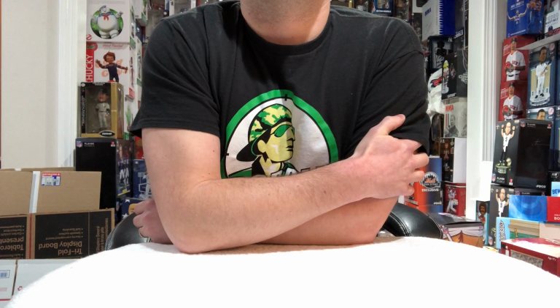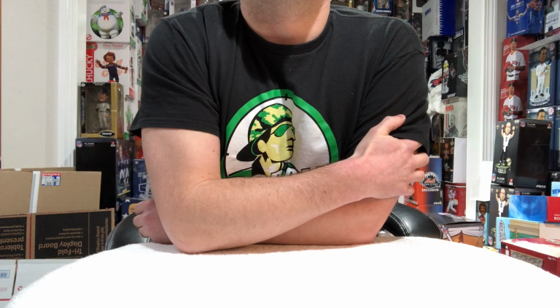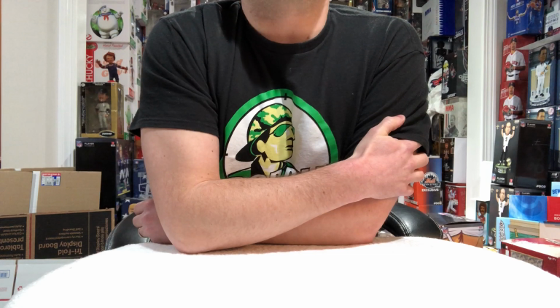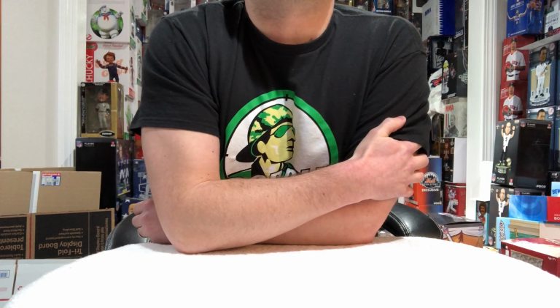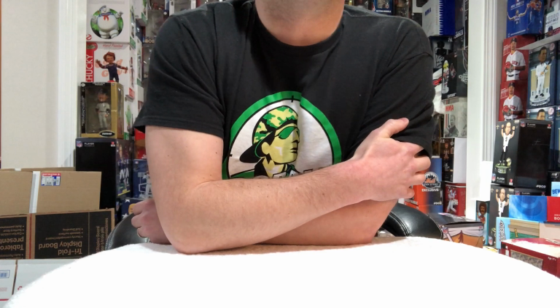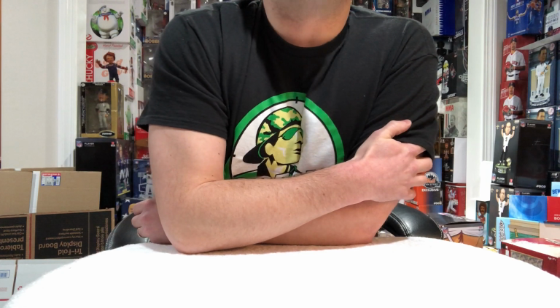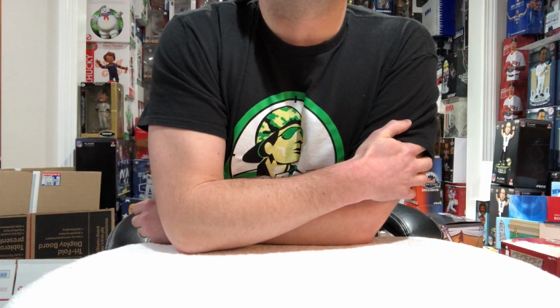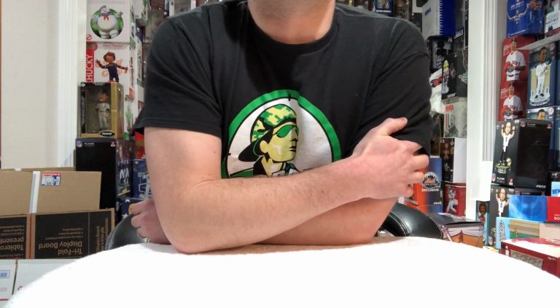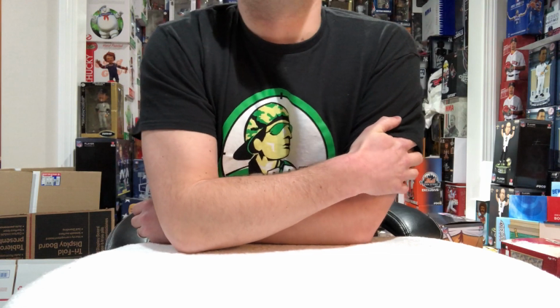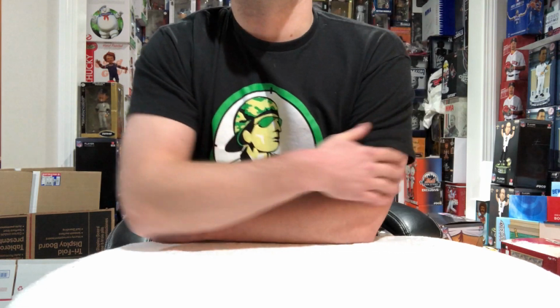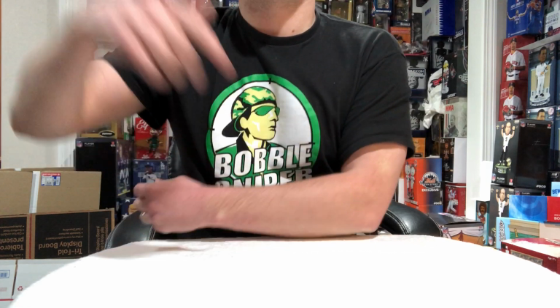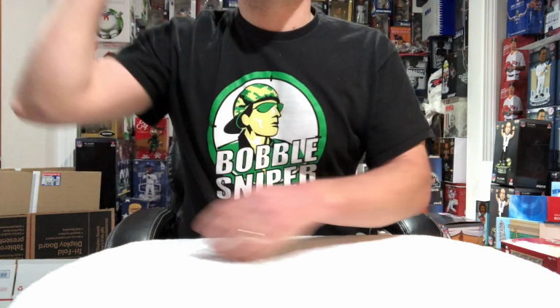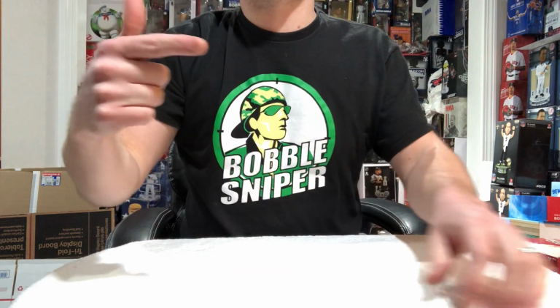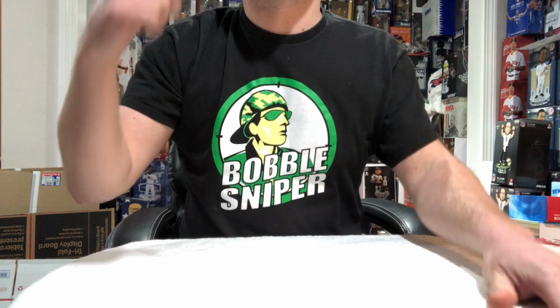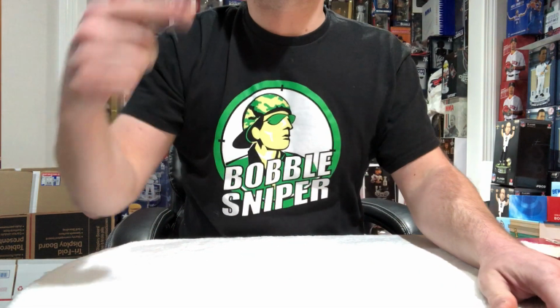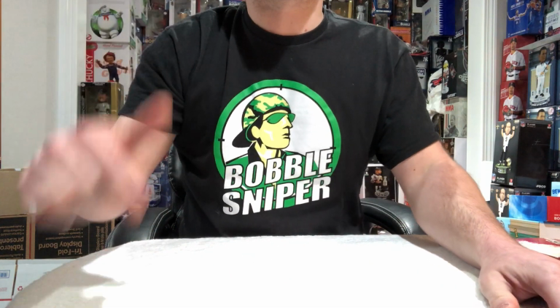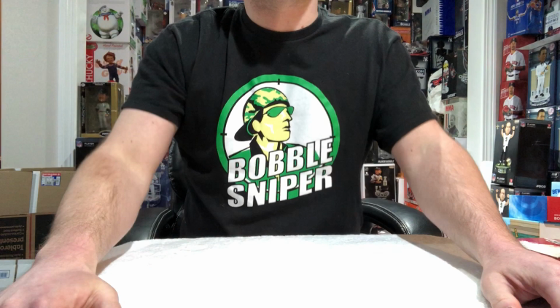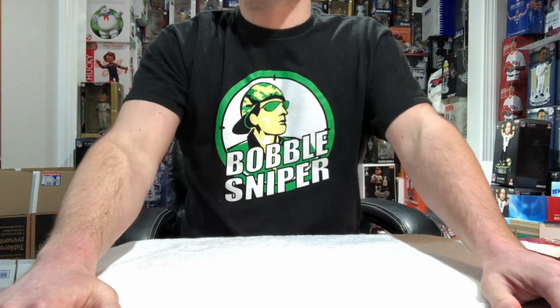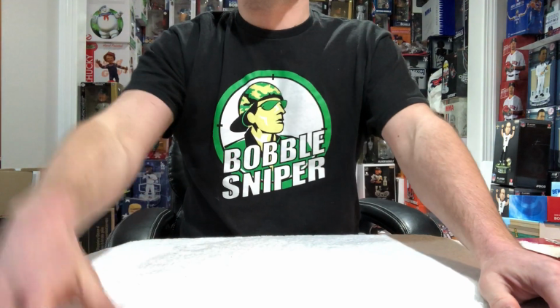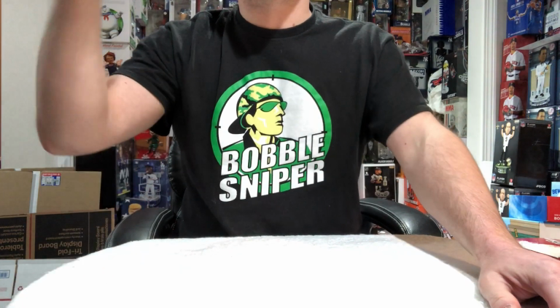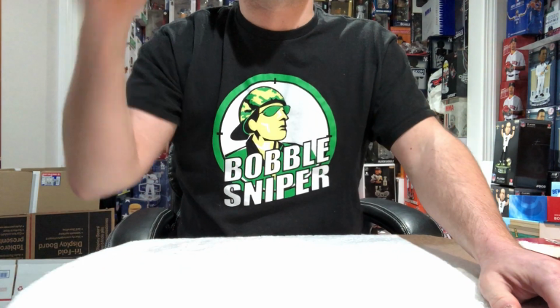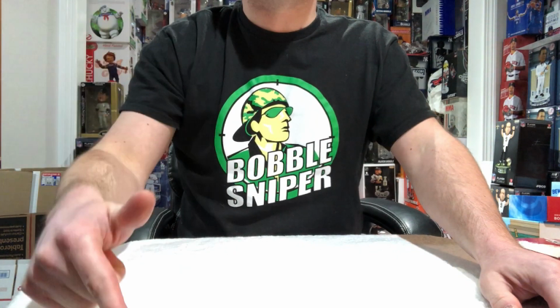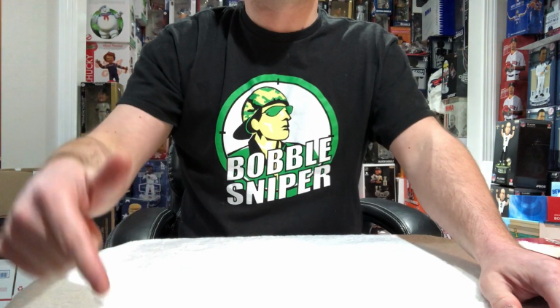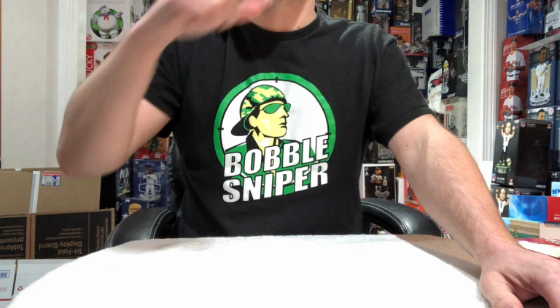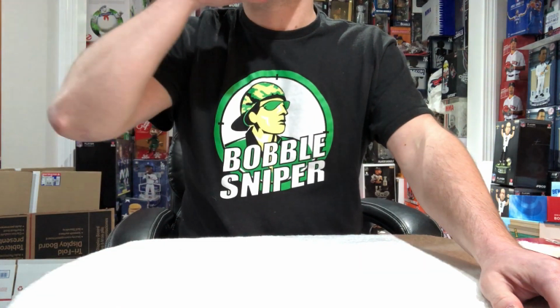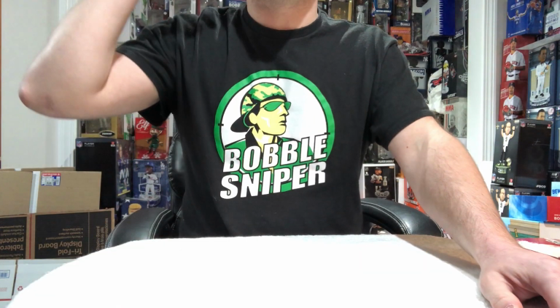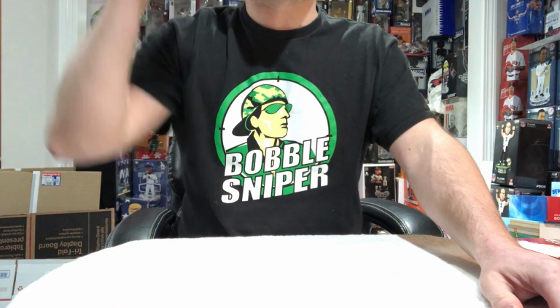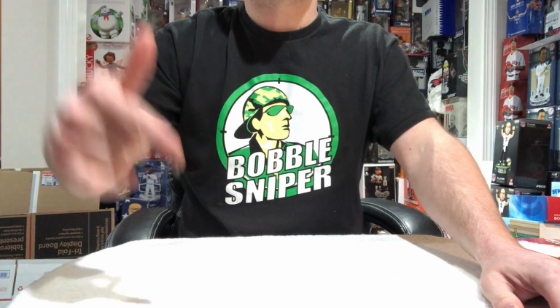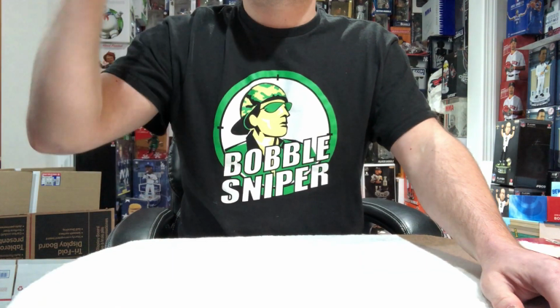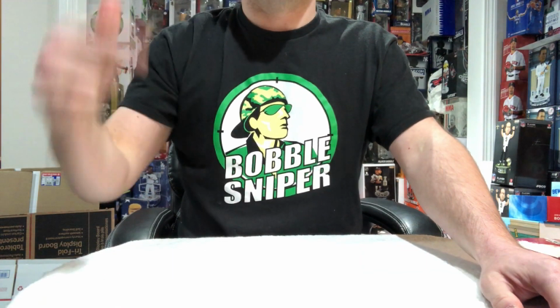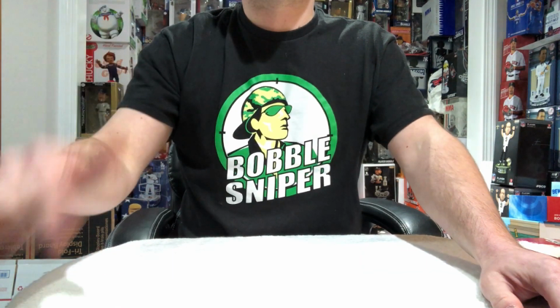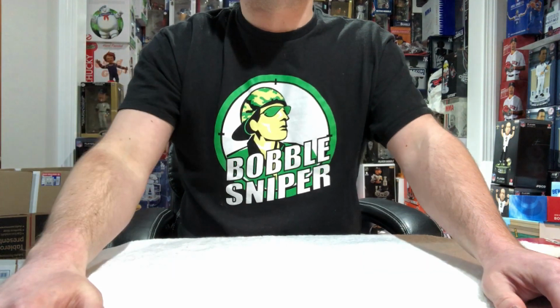What's up Snipers, coming to you live from the Bobble Cave, counting down the top 10 stadium giveaways of 2018. We are on to number 6.